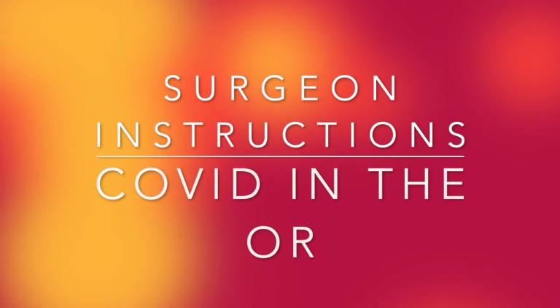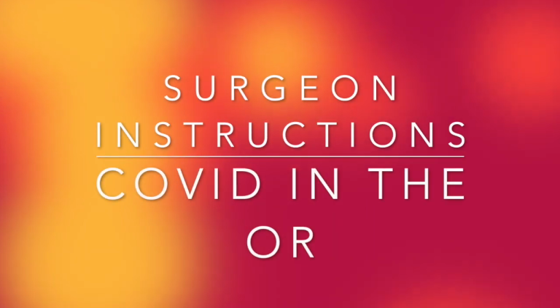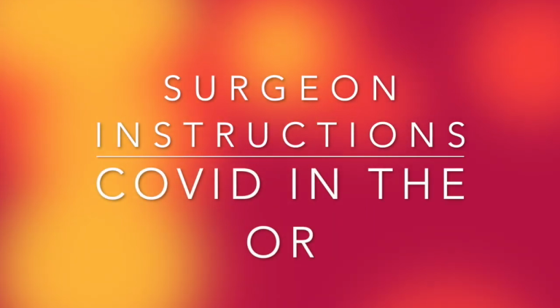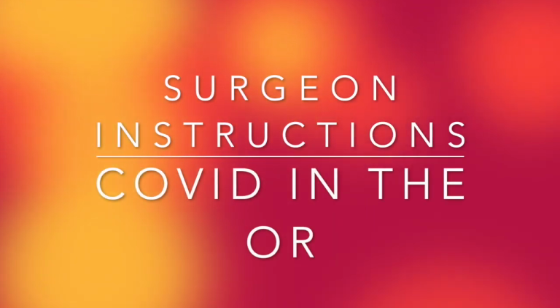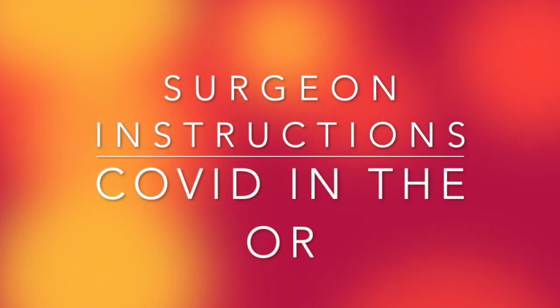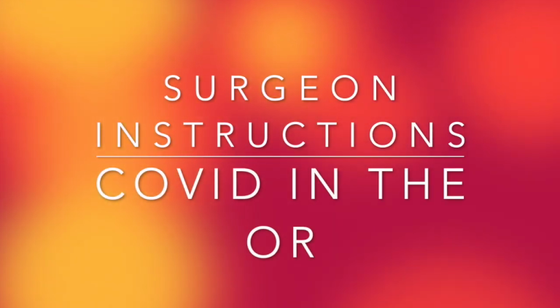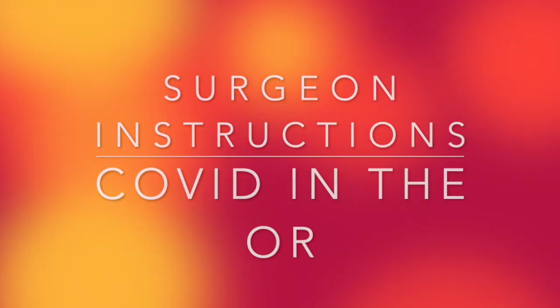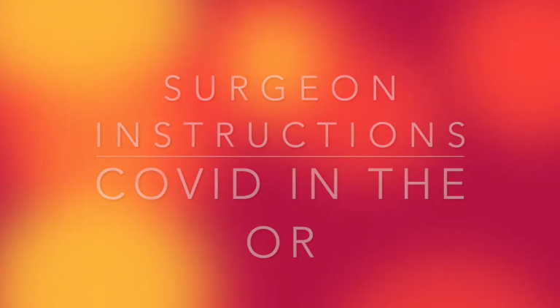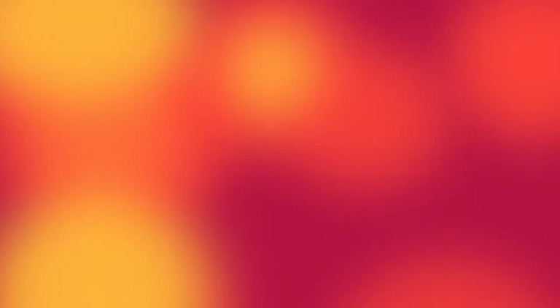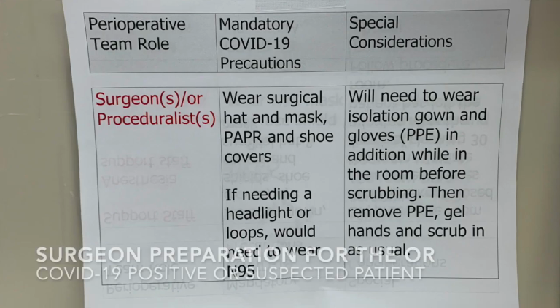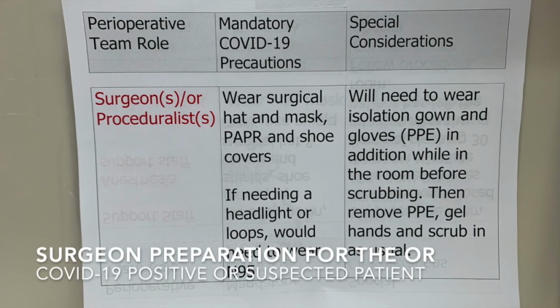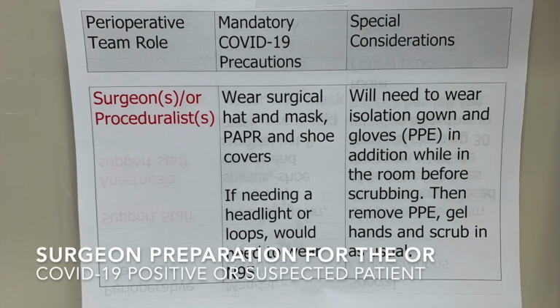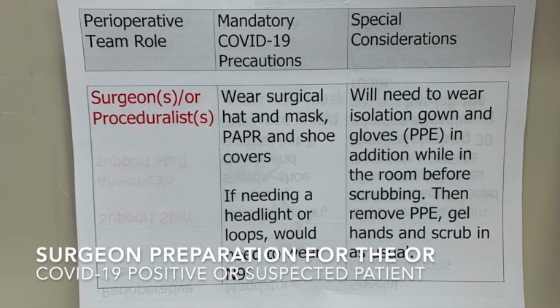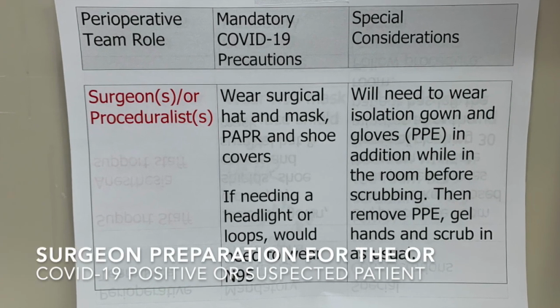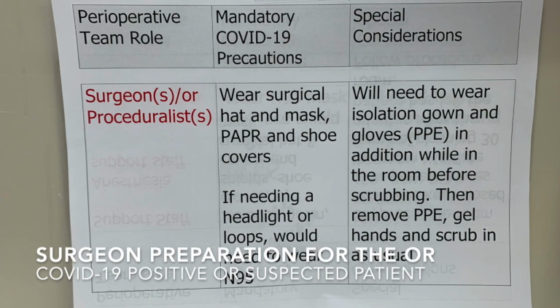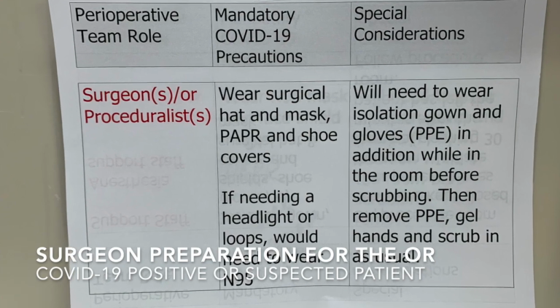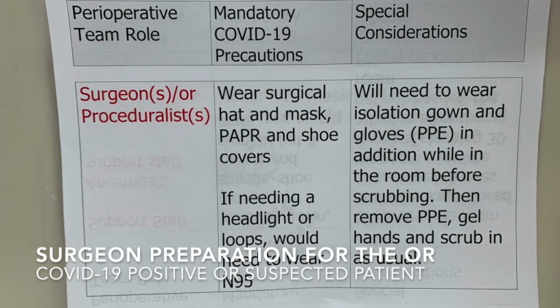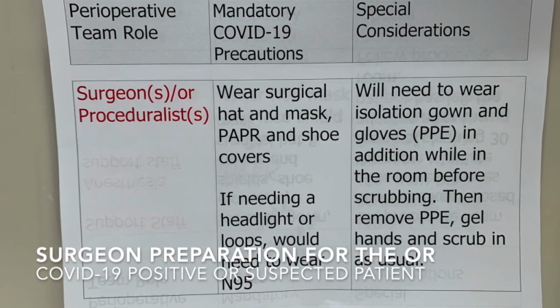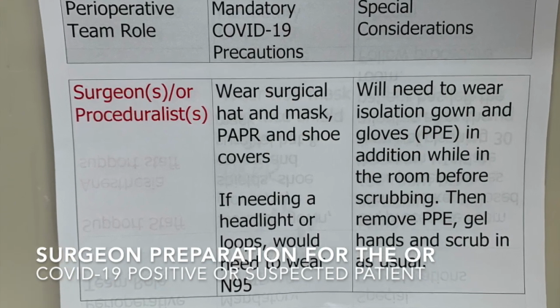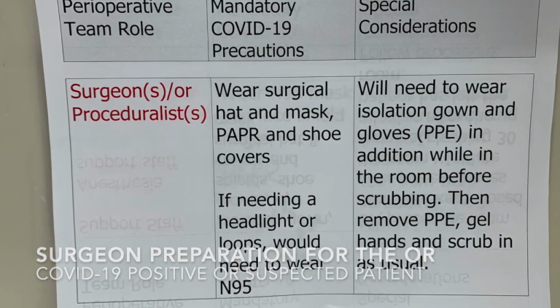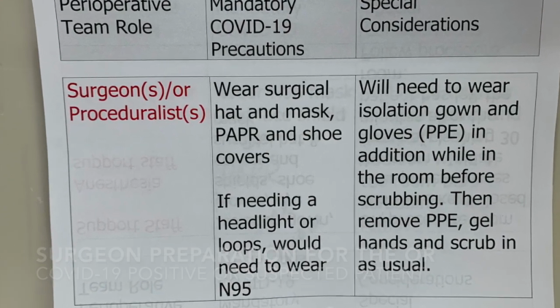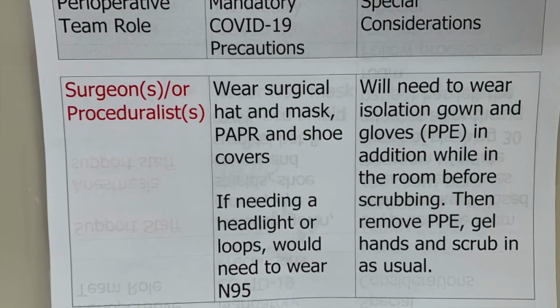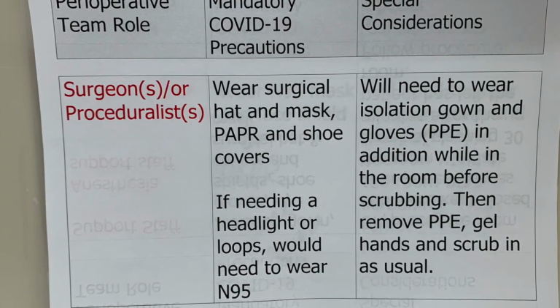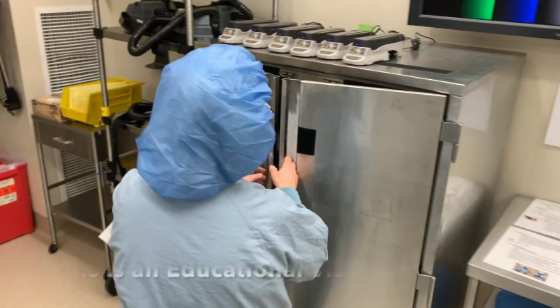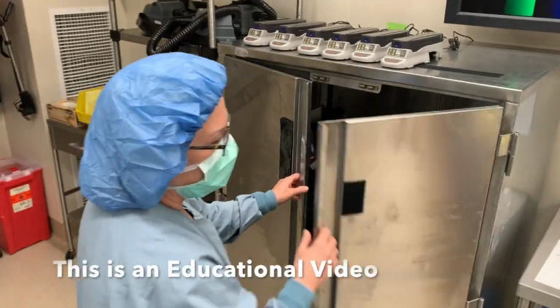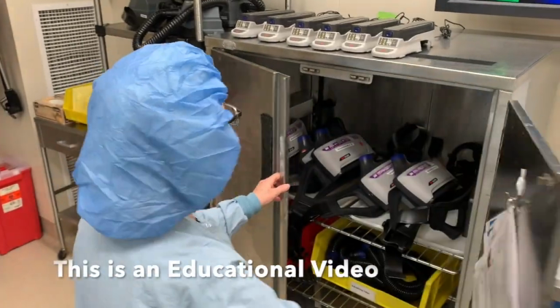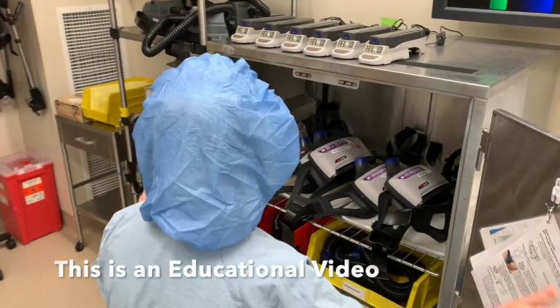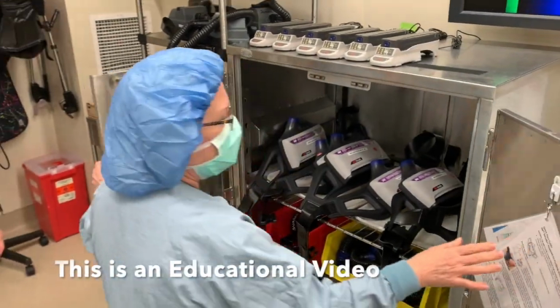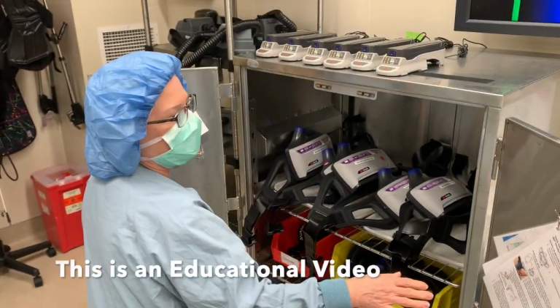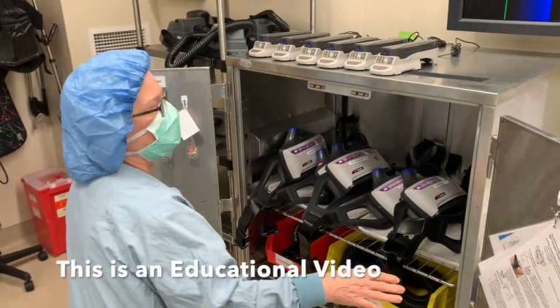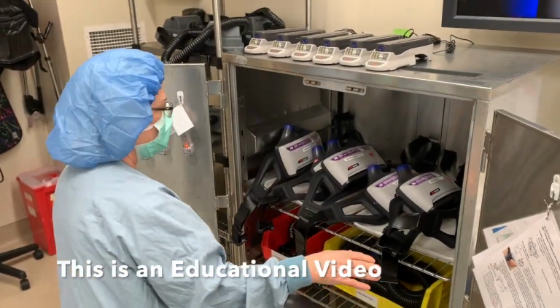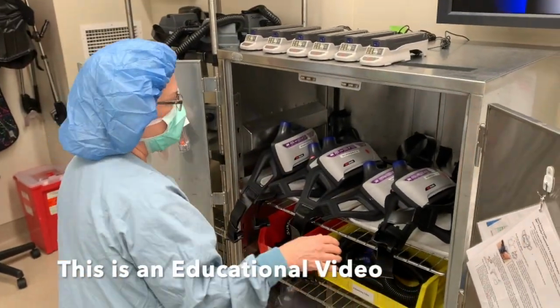Surgeon instructions: COVID in the OR. This is a short version of a longer video also available on YouTube that goes over our instructions.